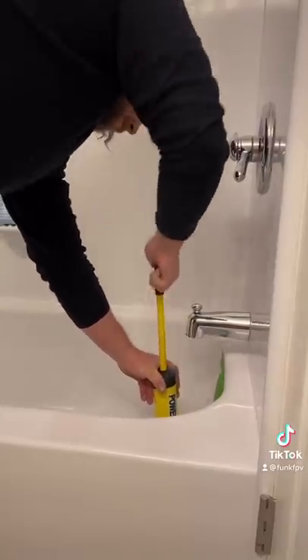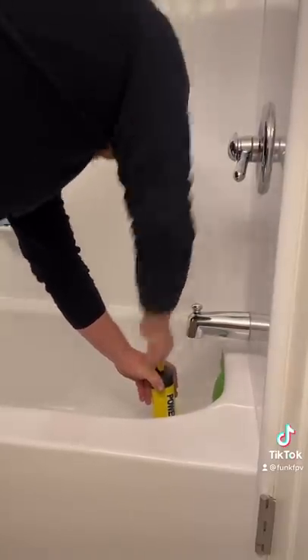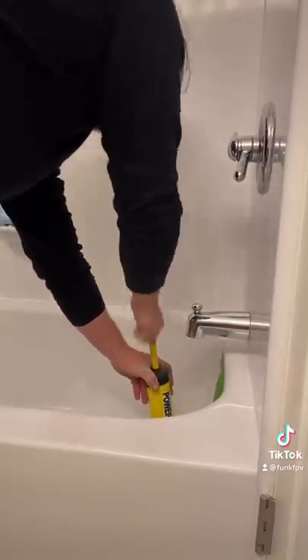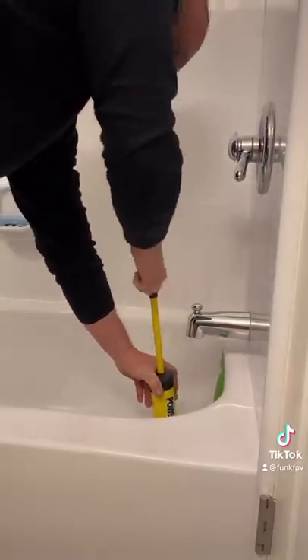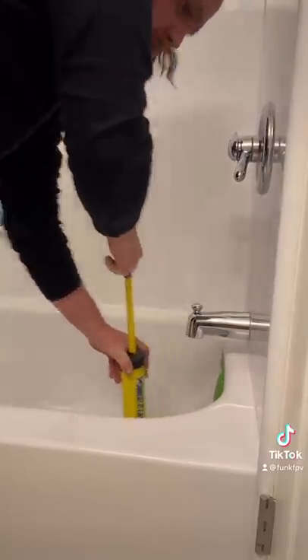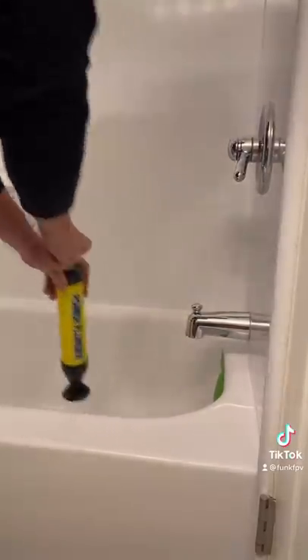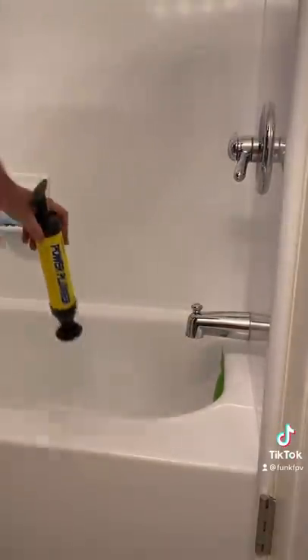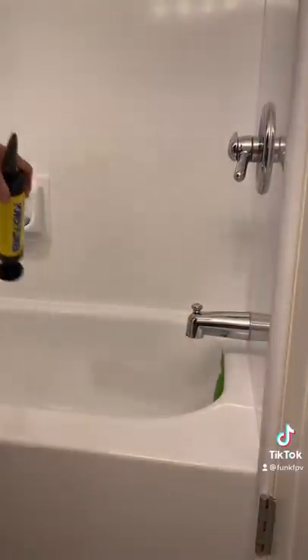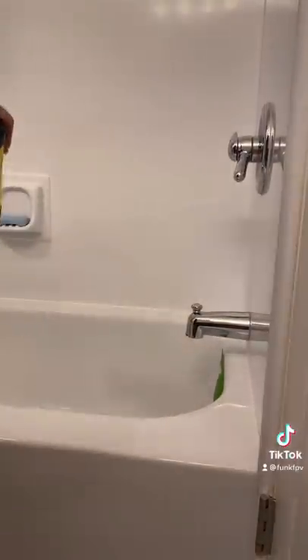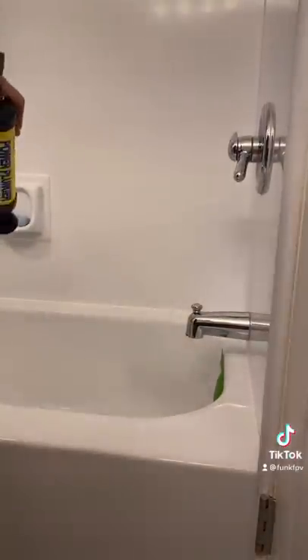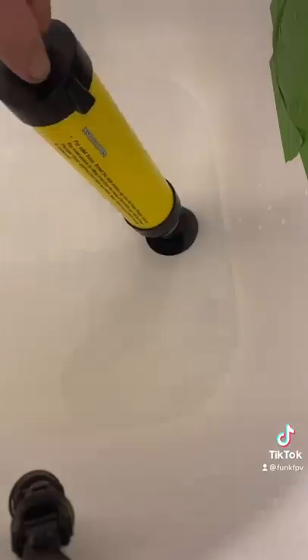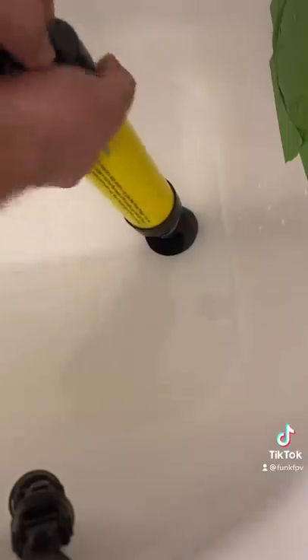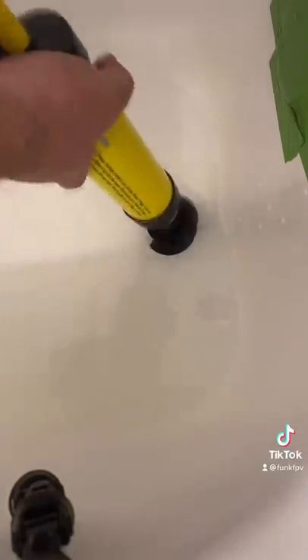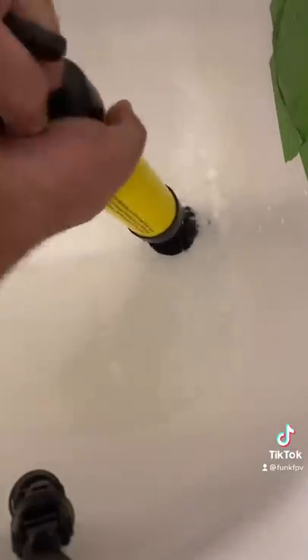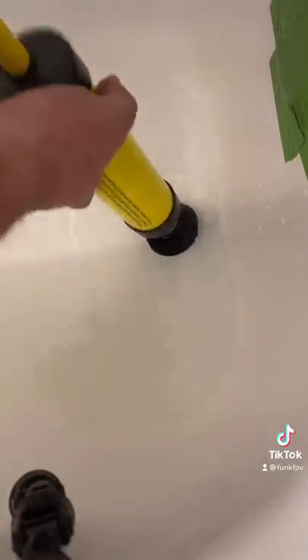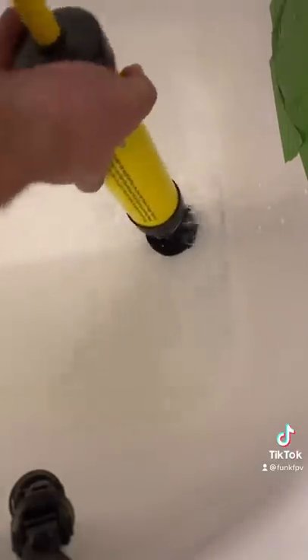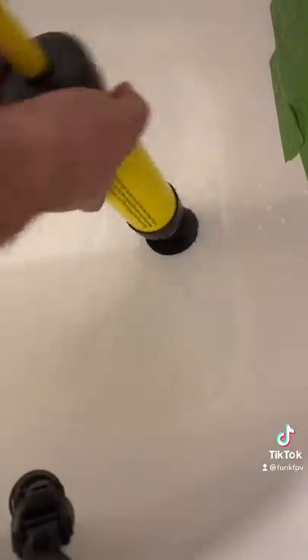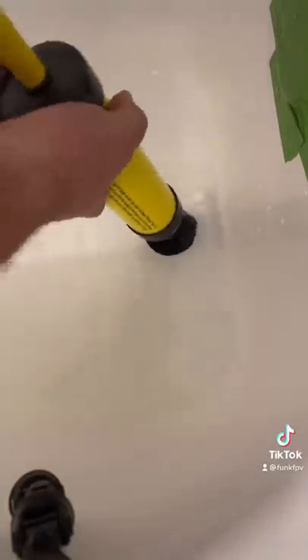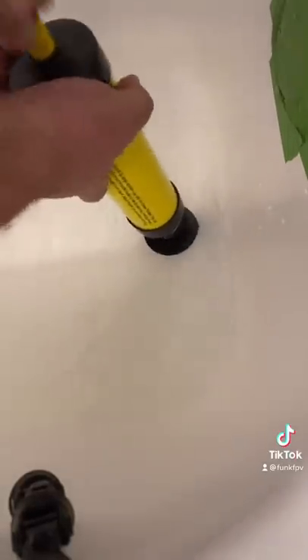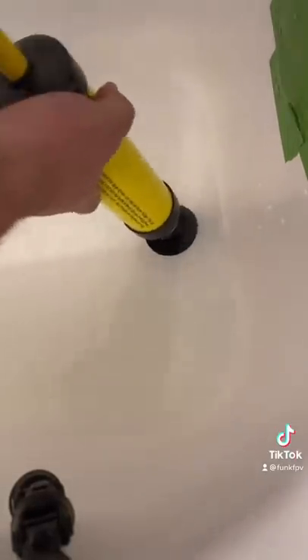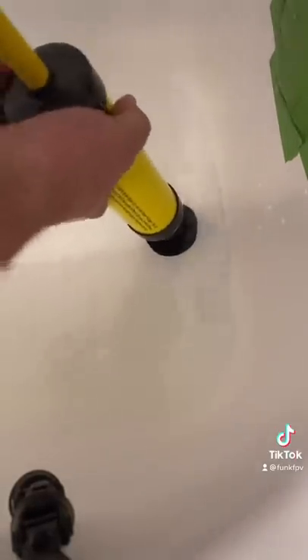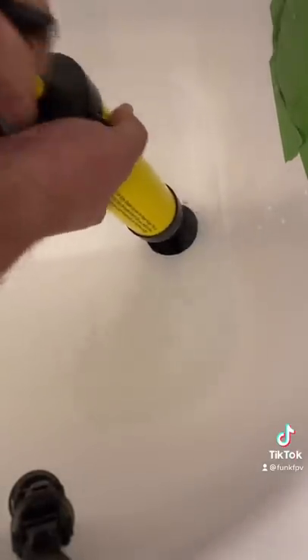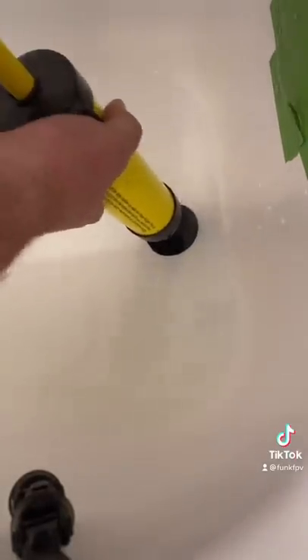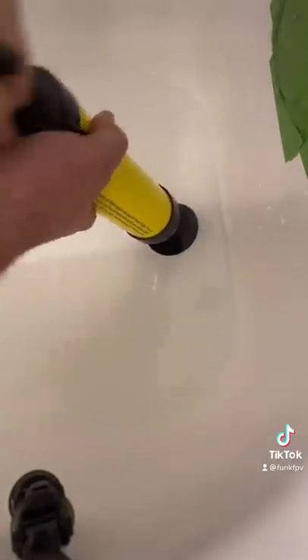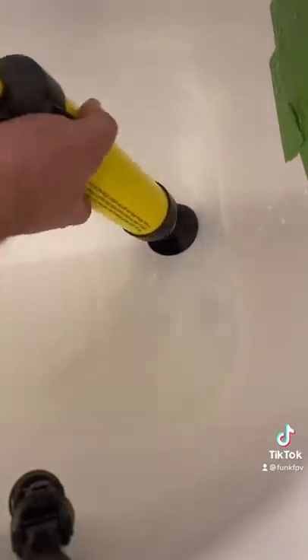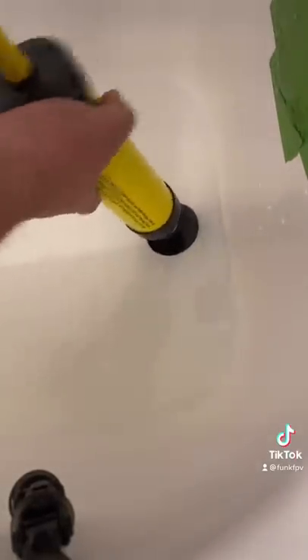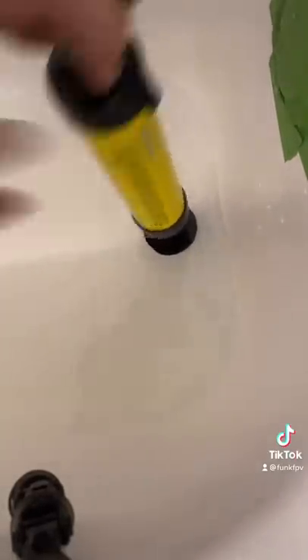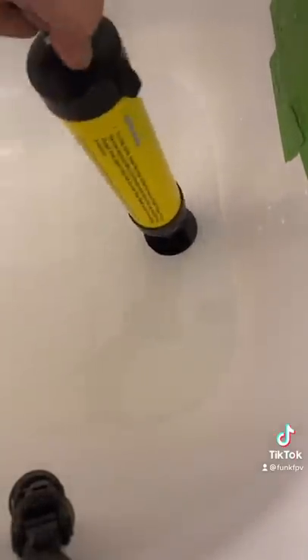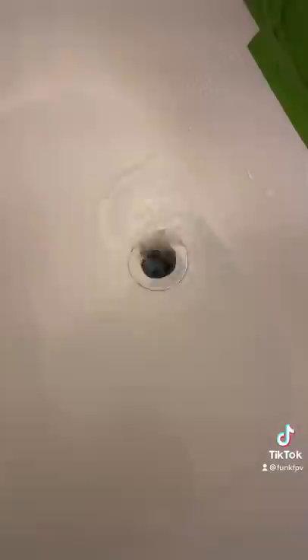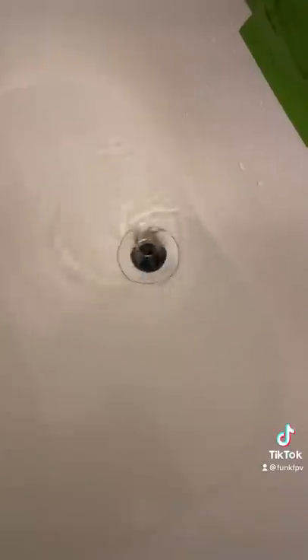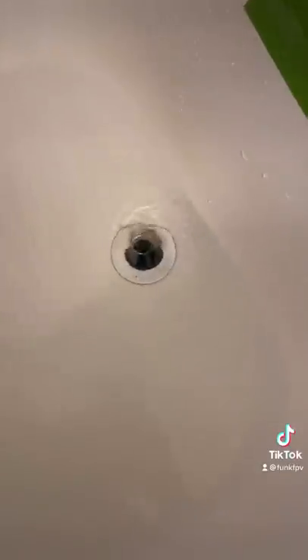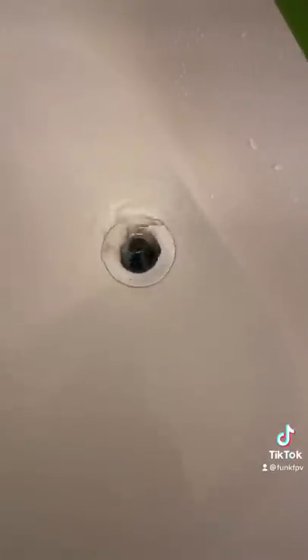Then you just start shoving that water down the drain and sucking it back out again. Rinse and repeat until the water is going down the drain — that's what we're doing here.